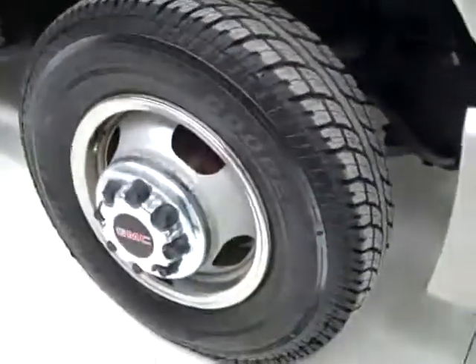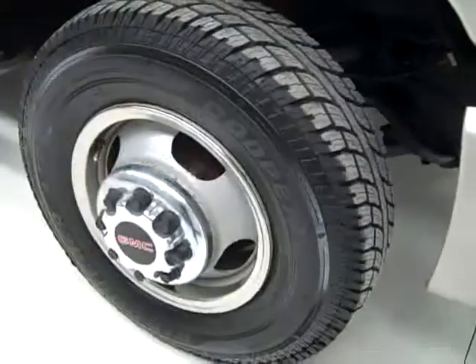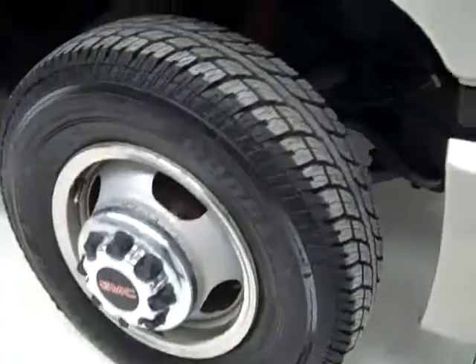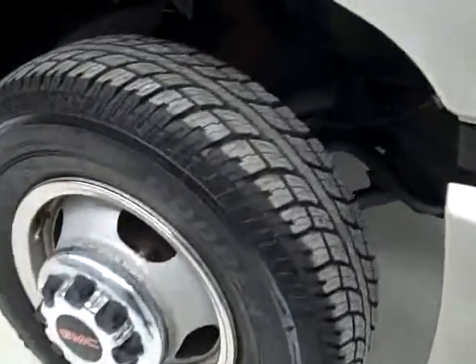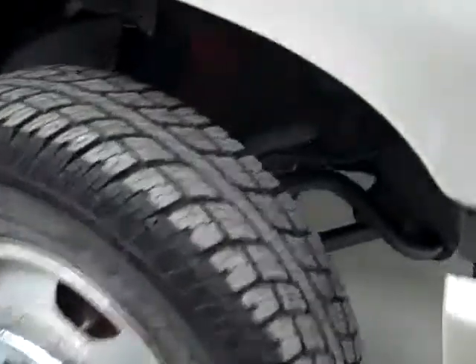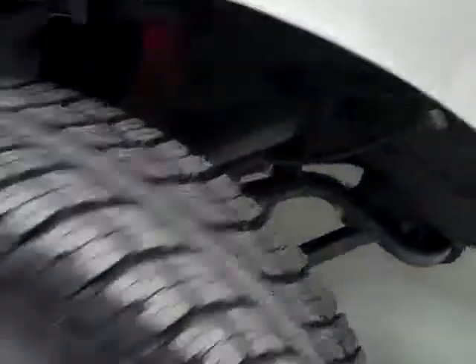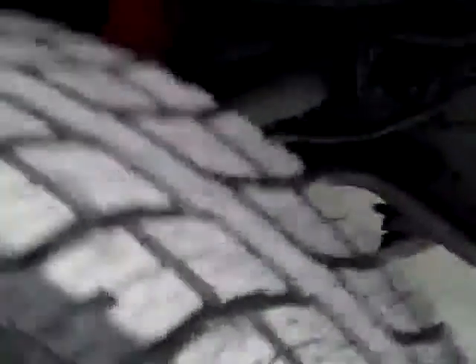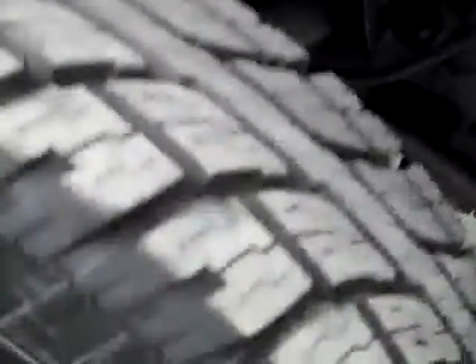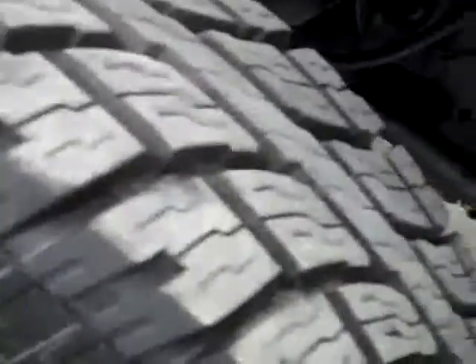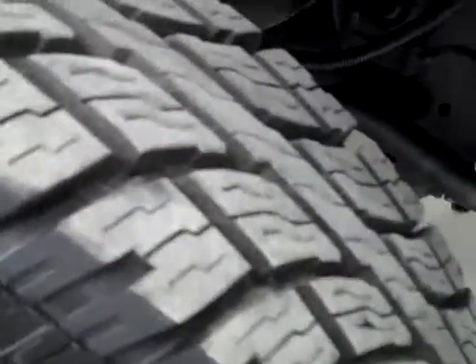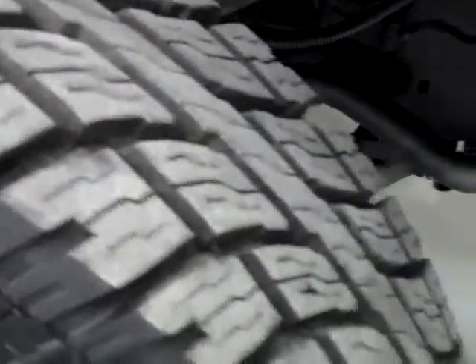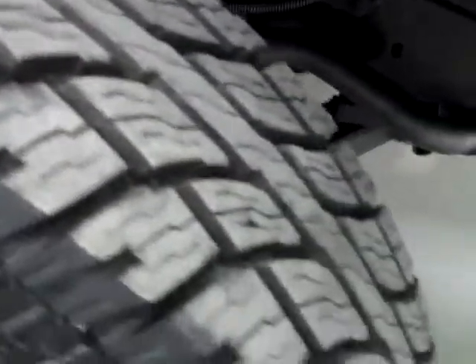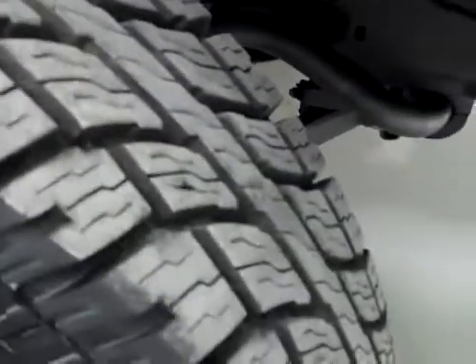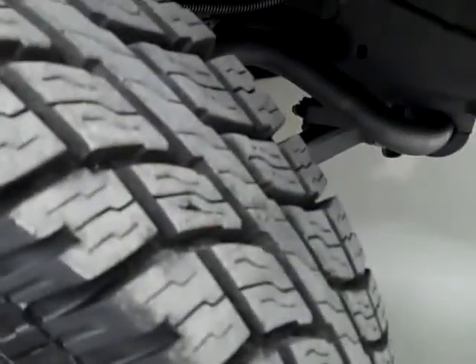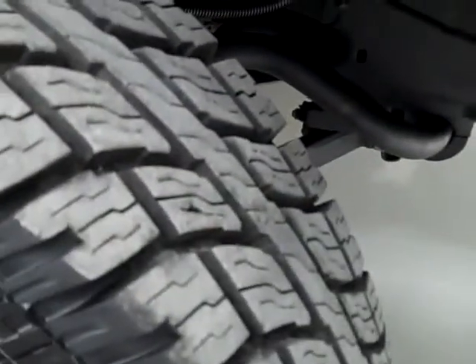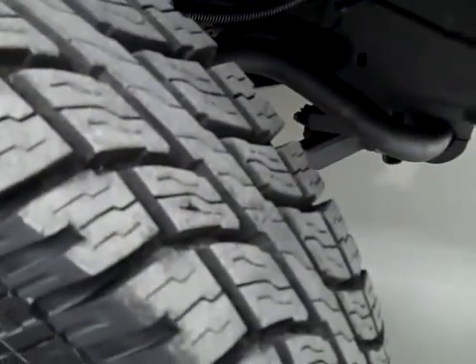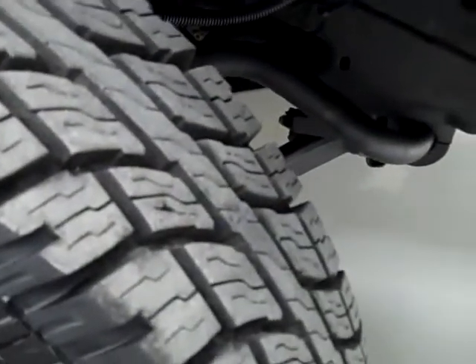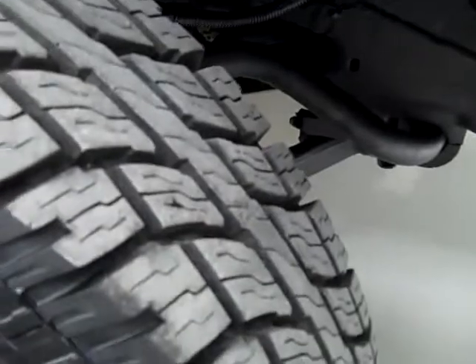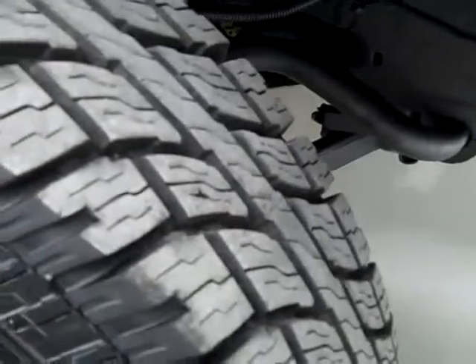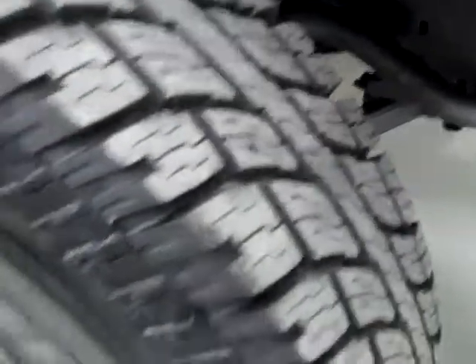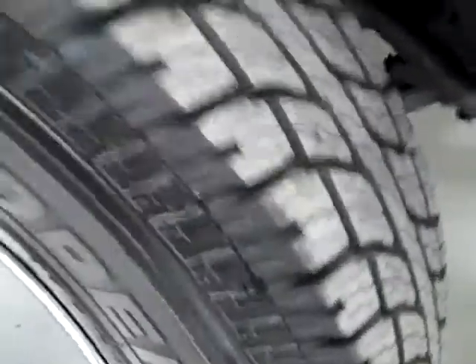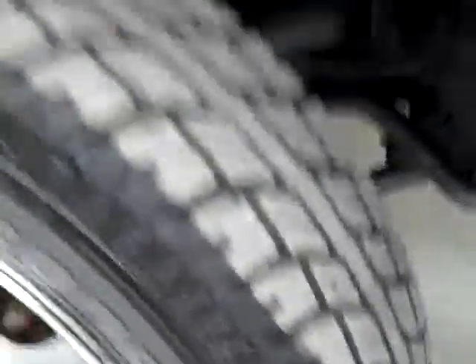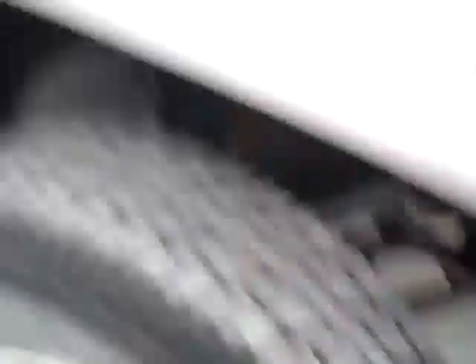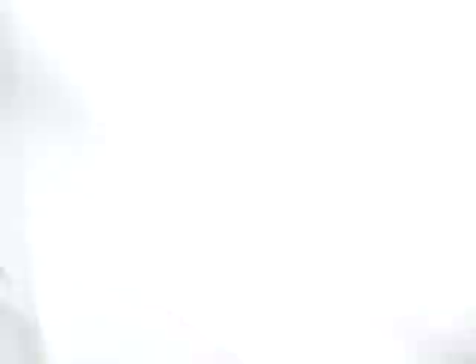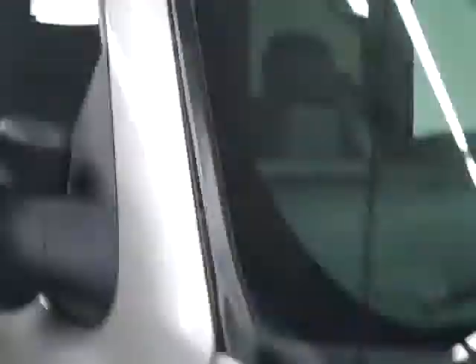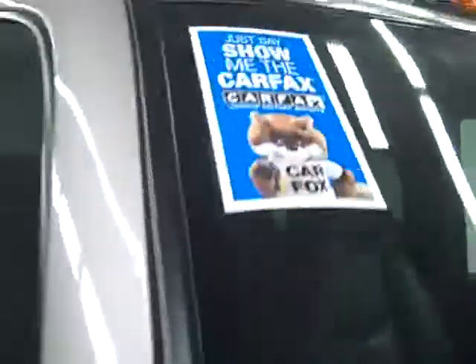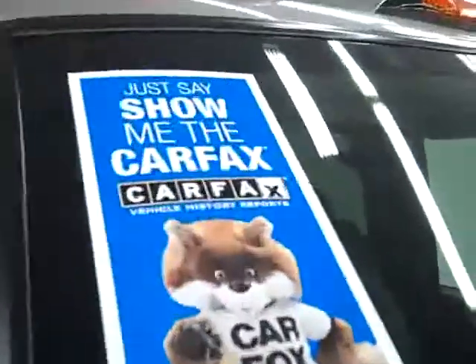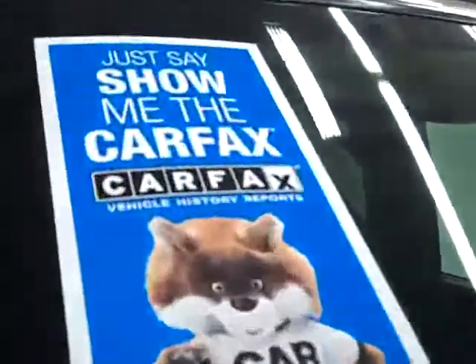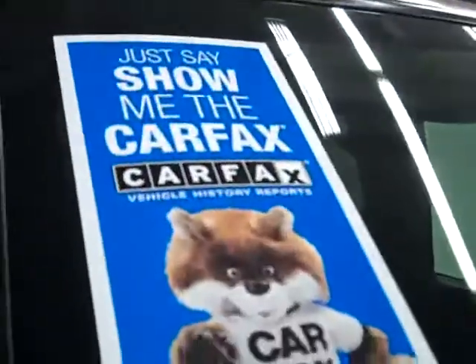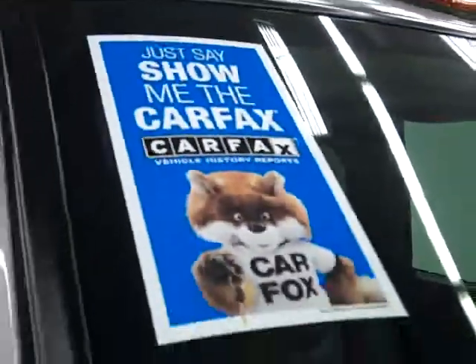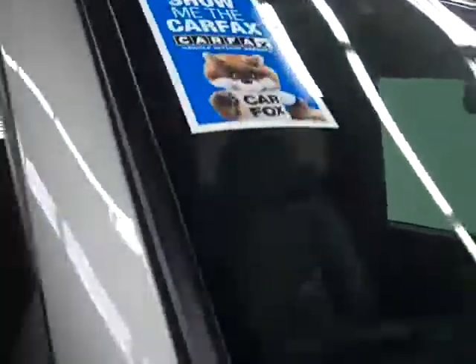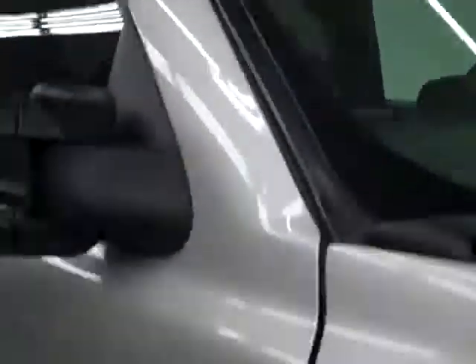These Cooper Discoverer ATR tires have quite a lot of their tread left, close to all of it — I'm going to say 90%, maybe even more. And this vehicle has a clean Carfax.